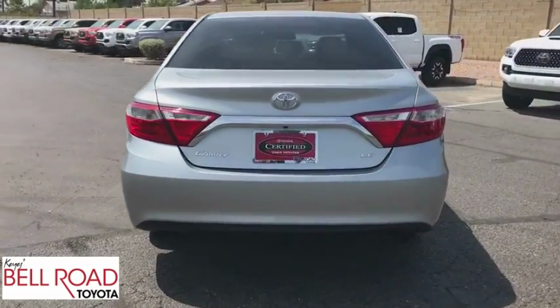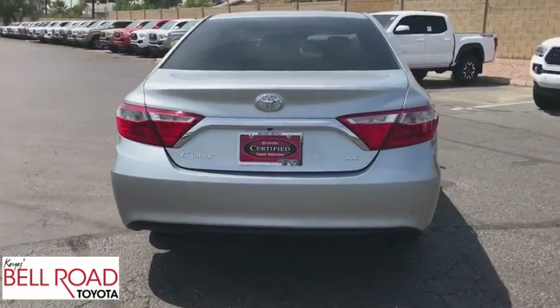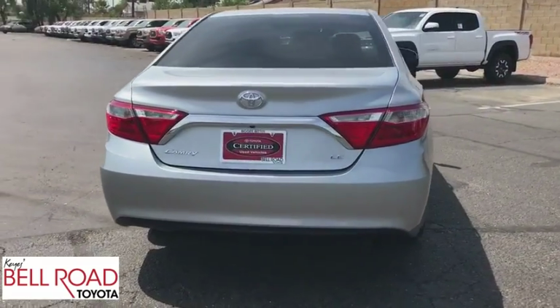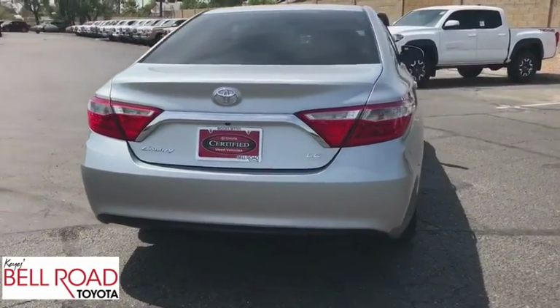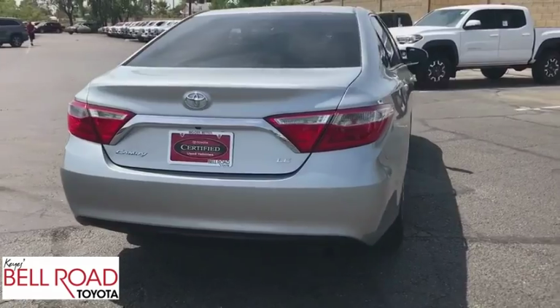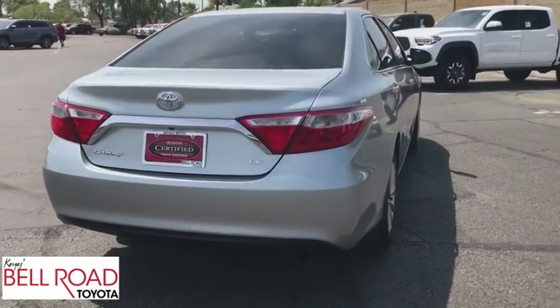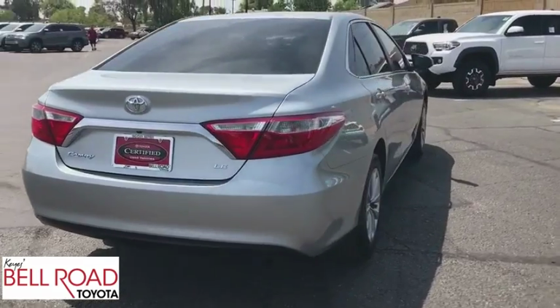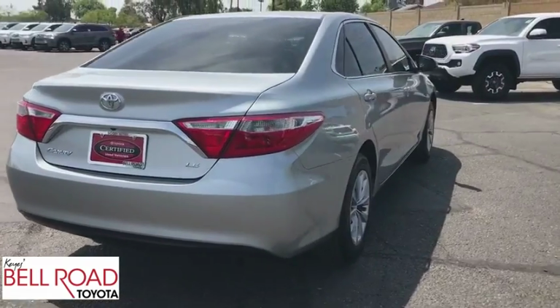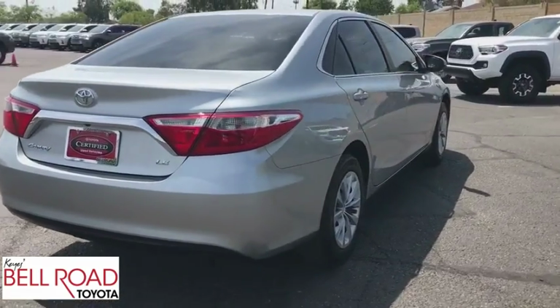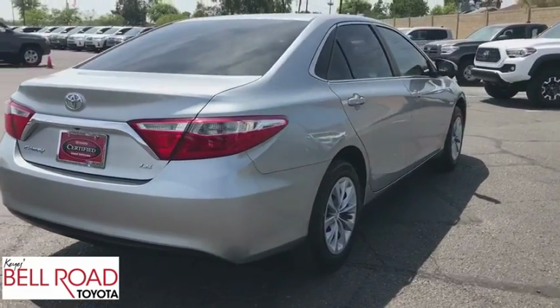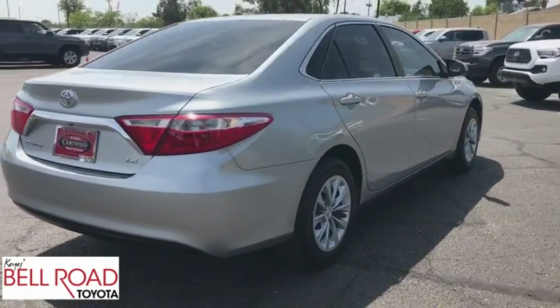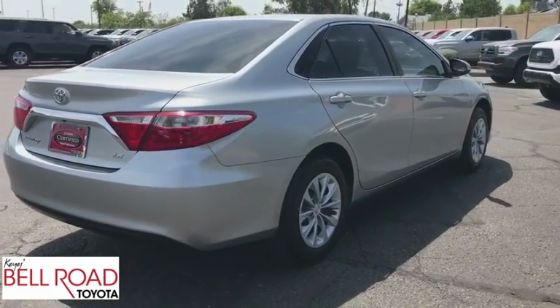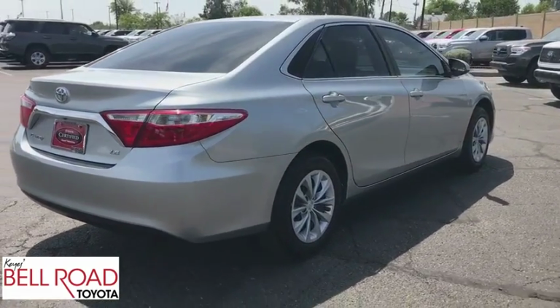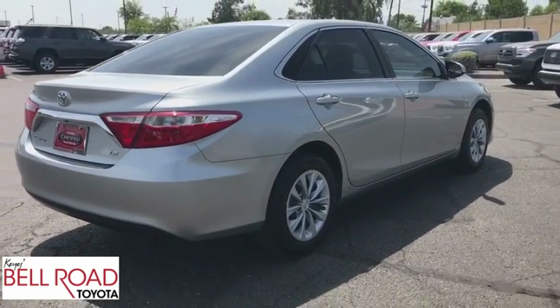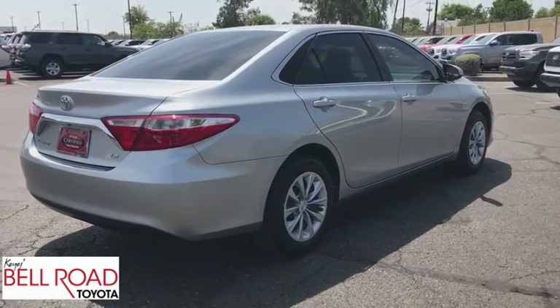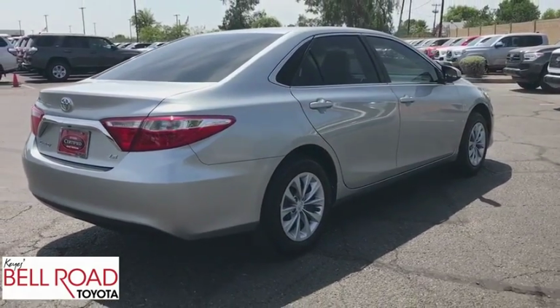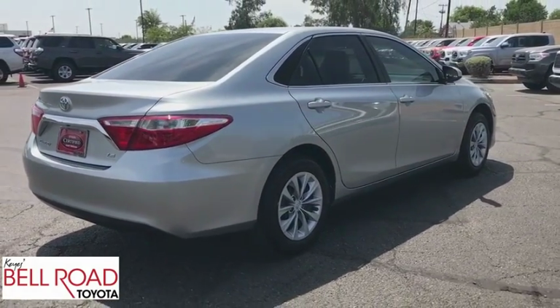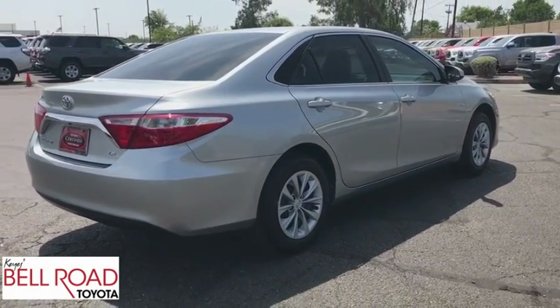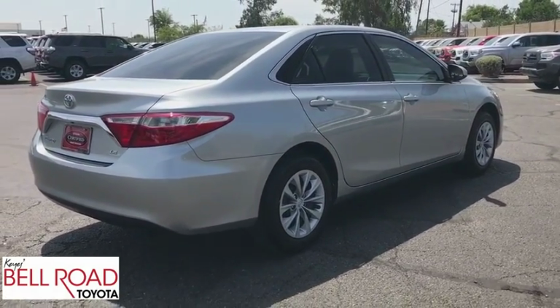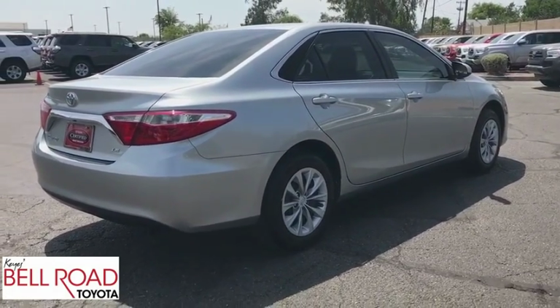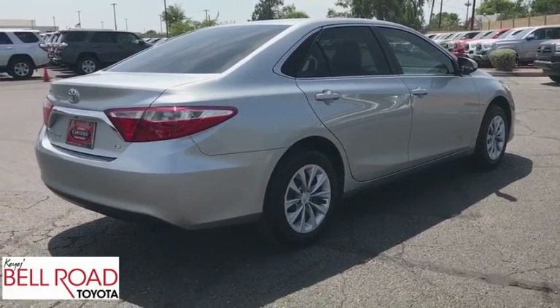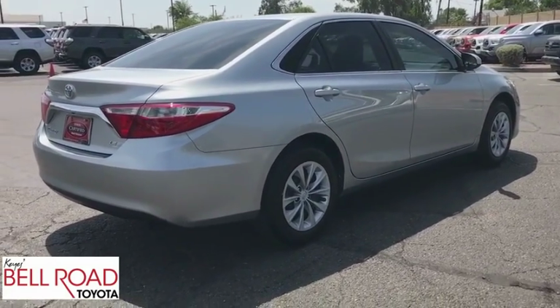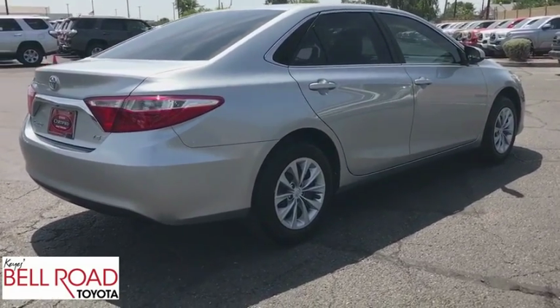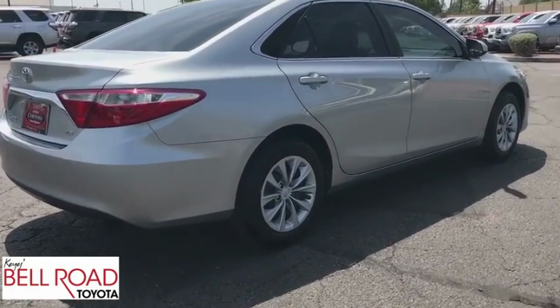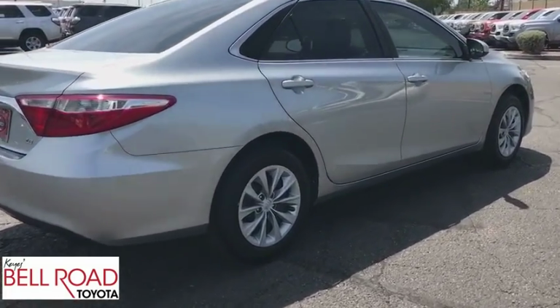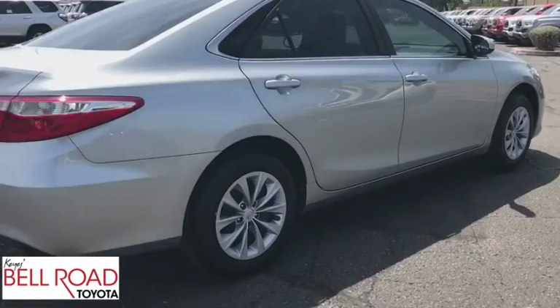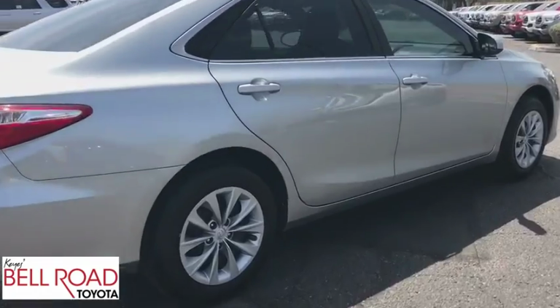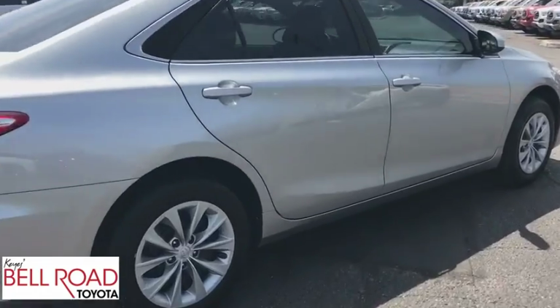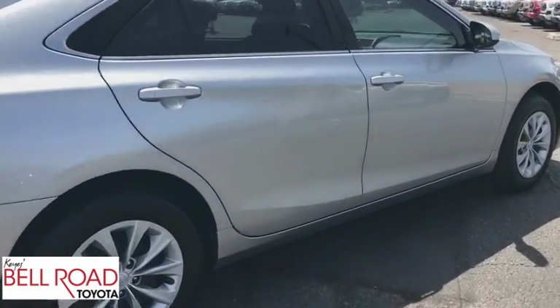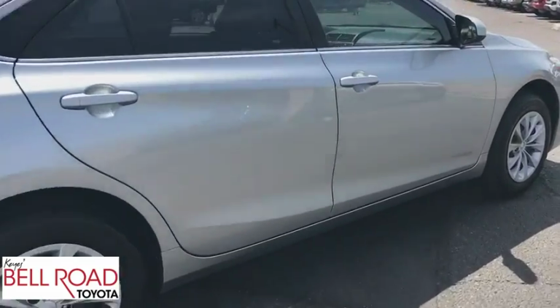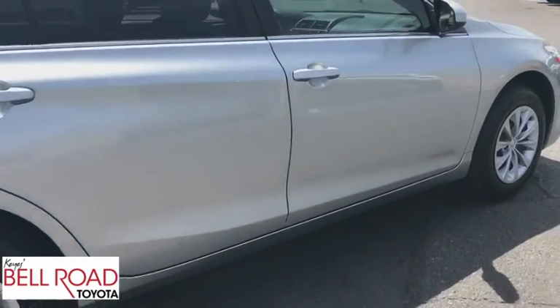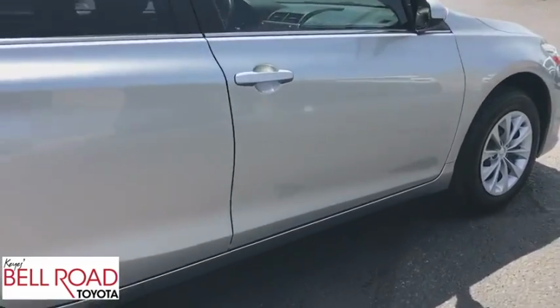Traction control, keyless entry, steering wheel audio controls, stability control, backup camera, anti-lock braking system, and Bluetooth.